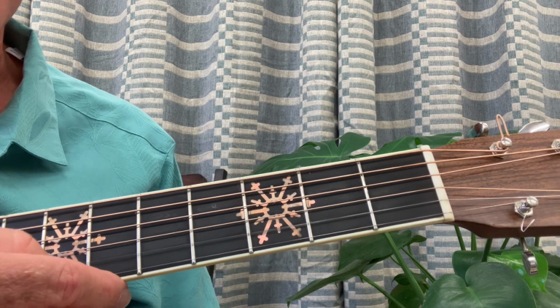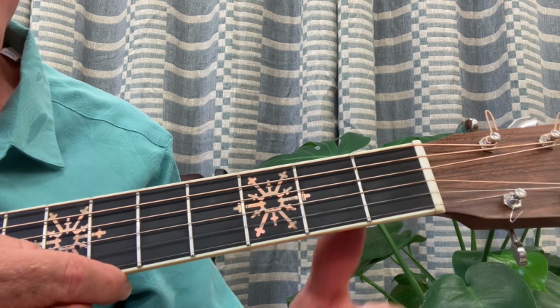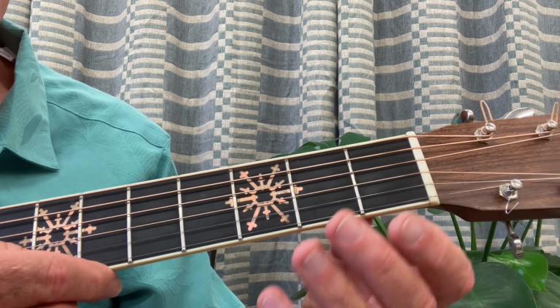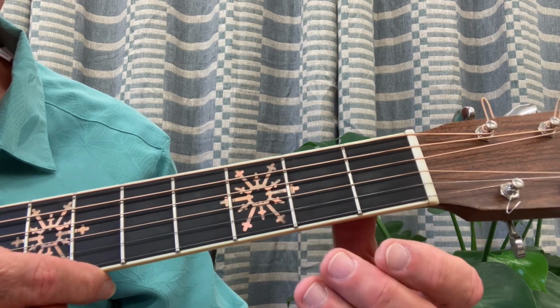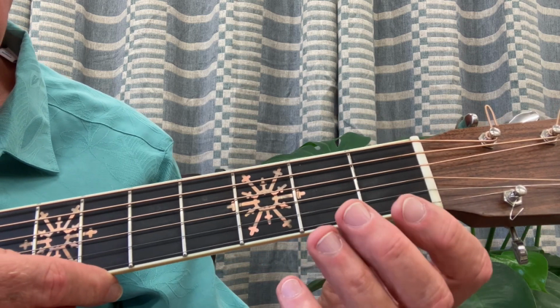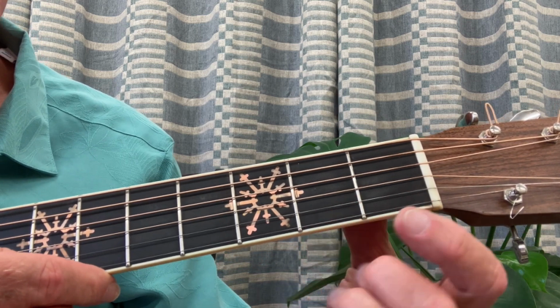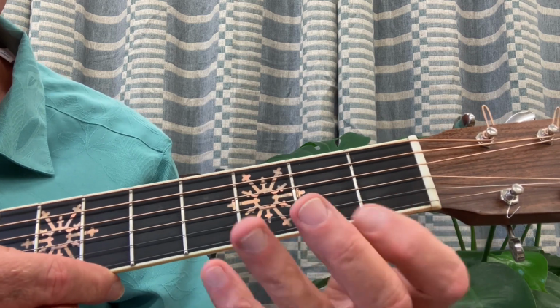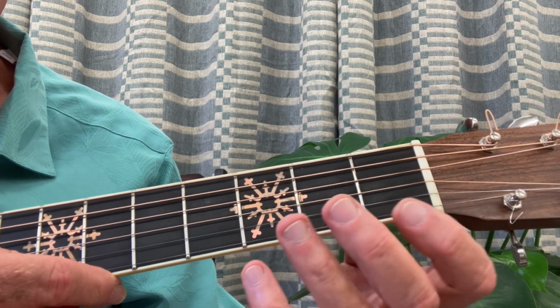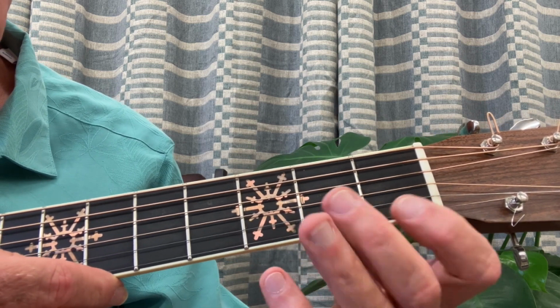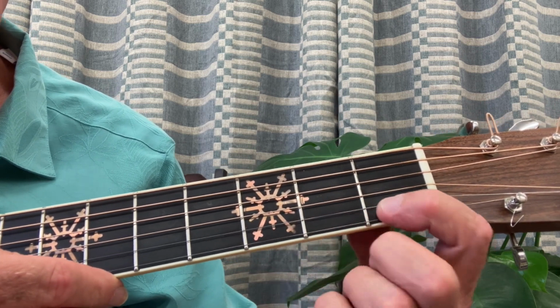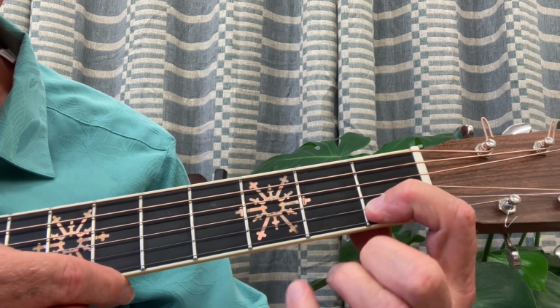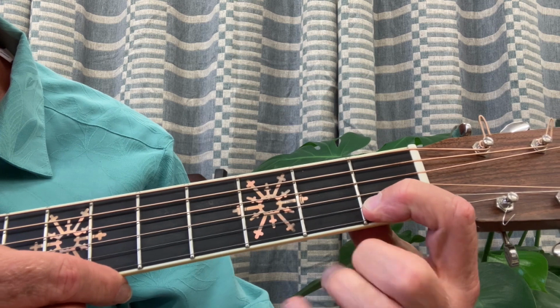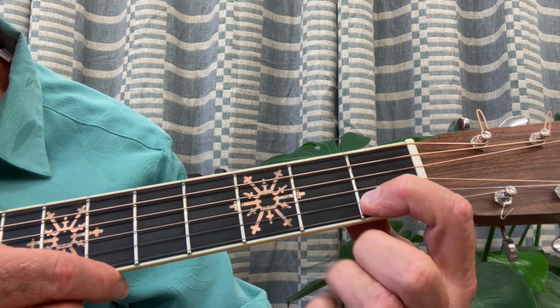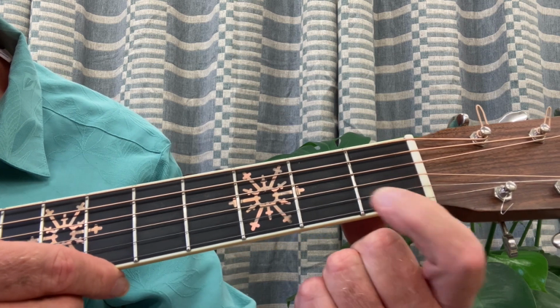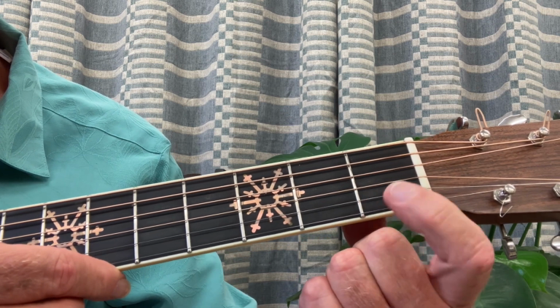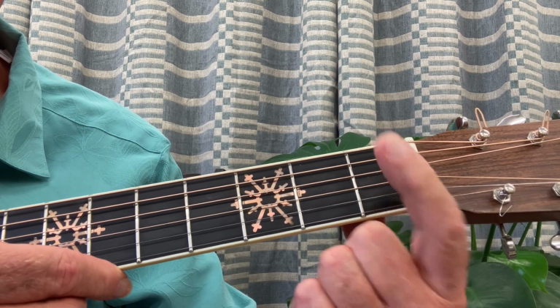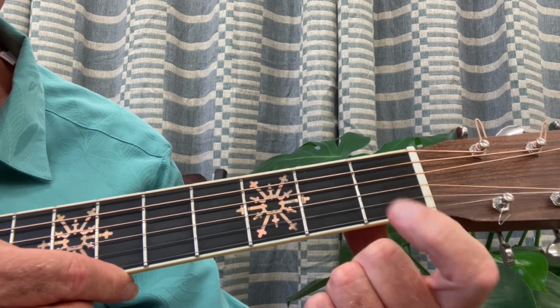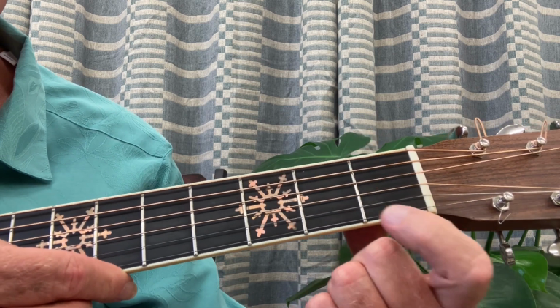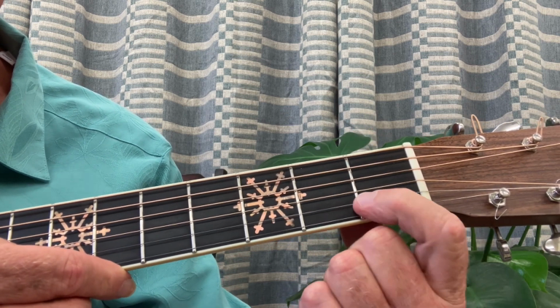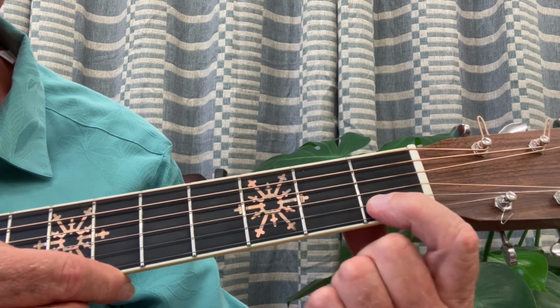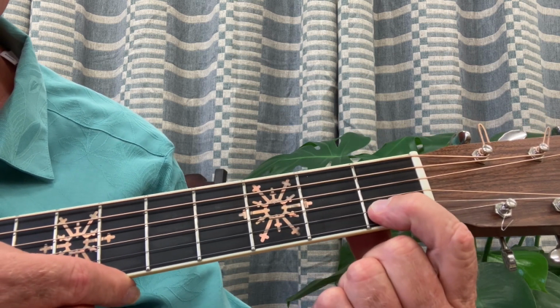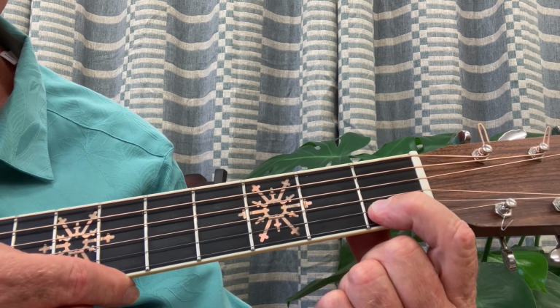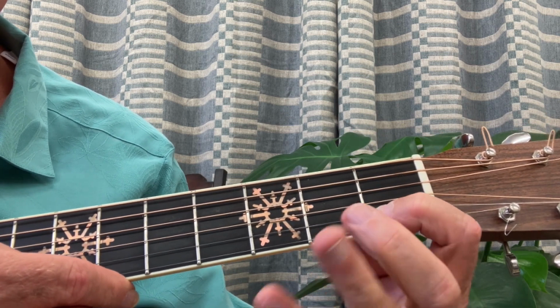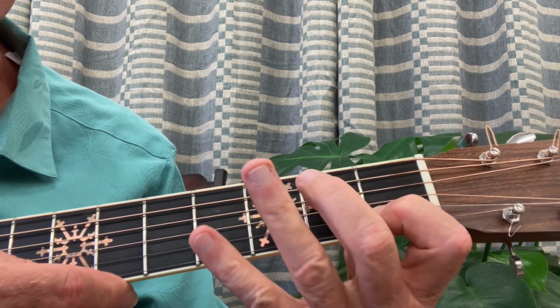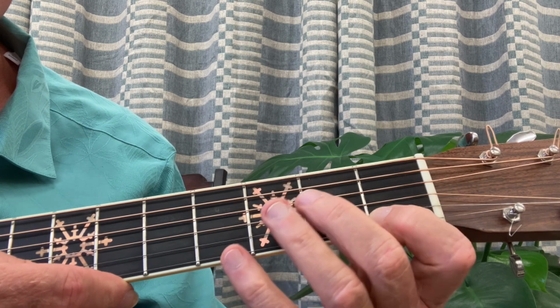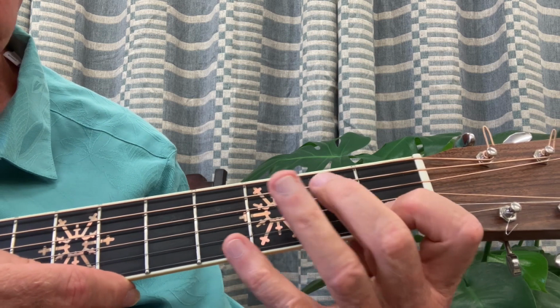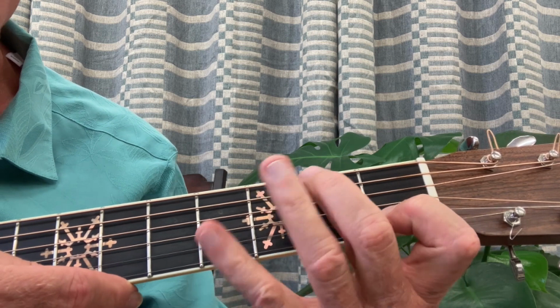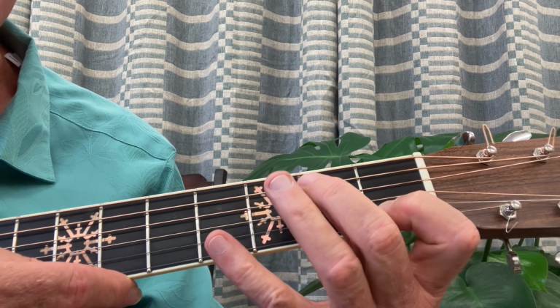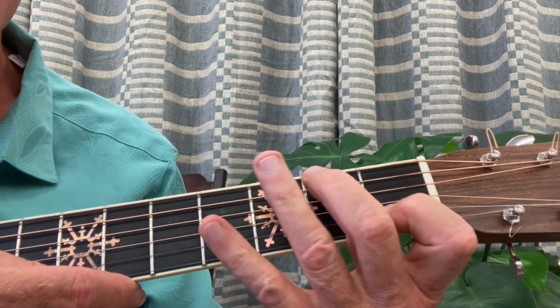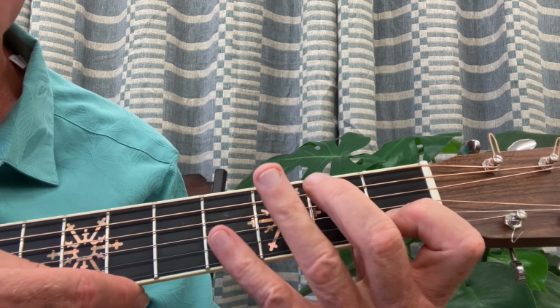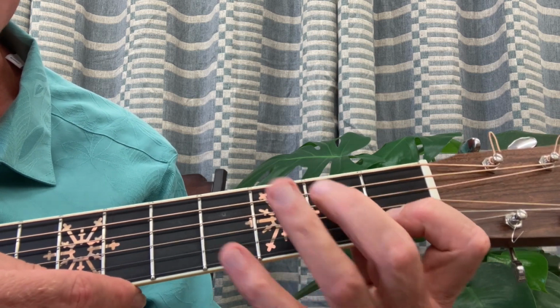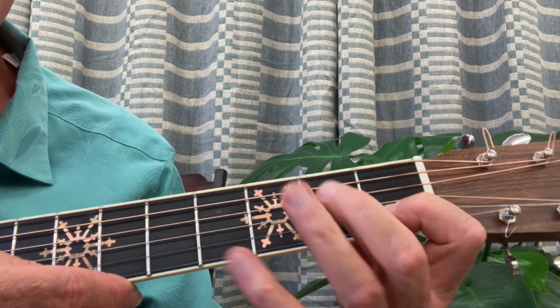I want you to notice one thing when I'm explaining these videos: I bring my fingers down this way so you can see what the finger is doing when it's playing the note. You should be keeping your fingers hovering above the frets like that.